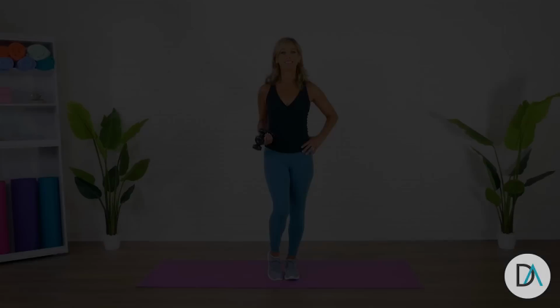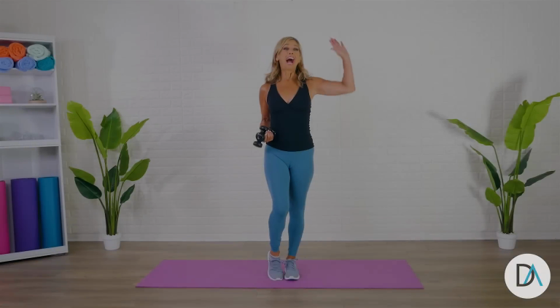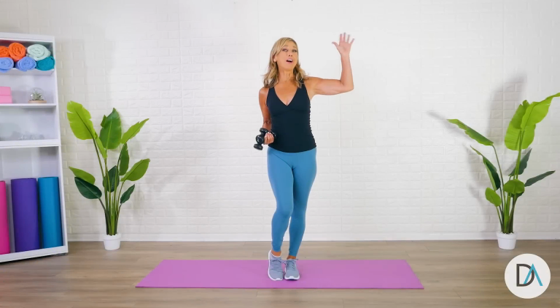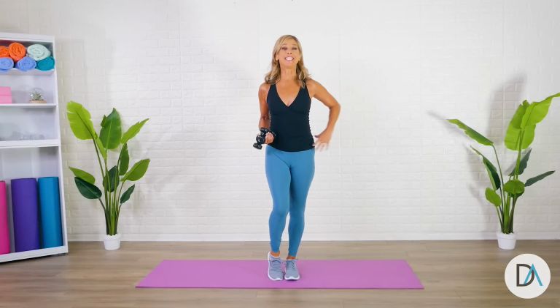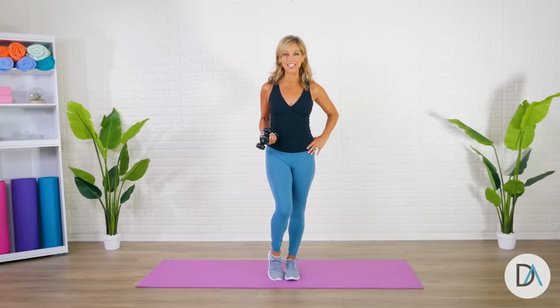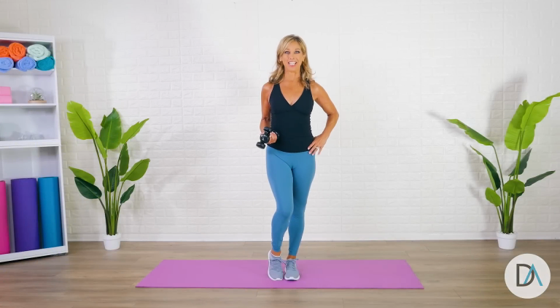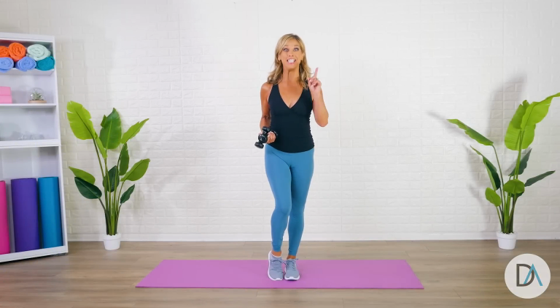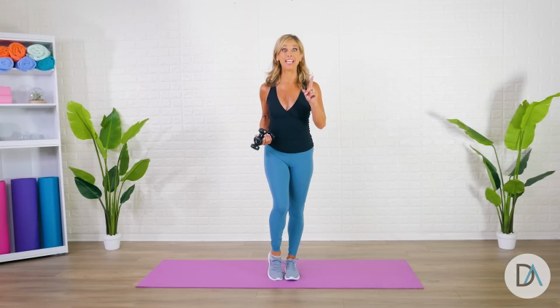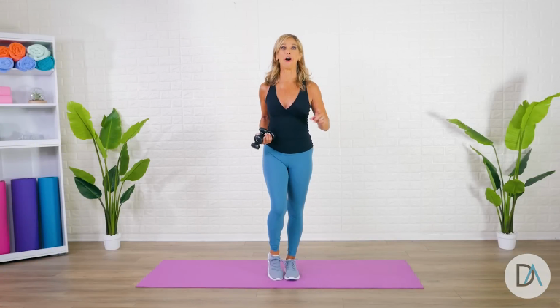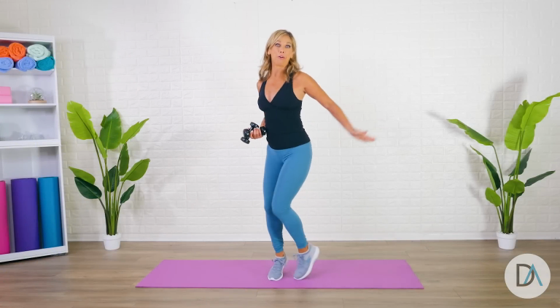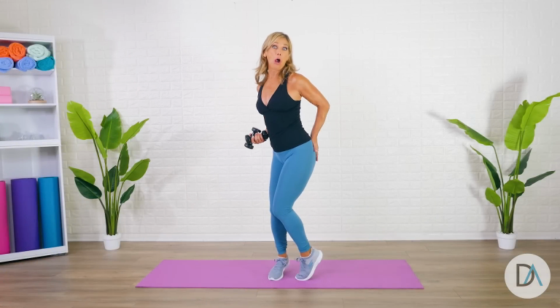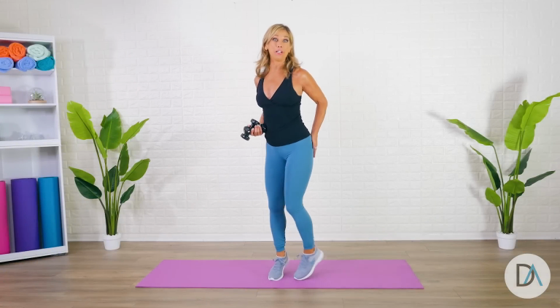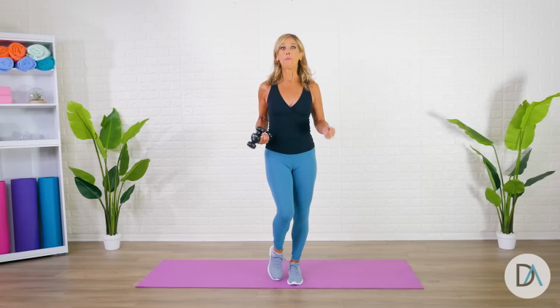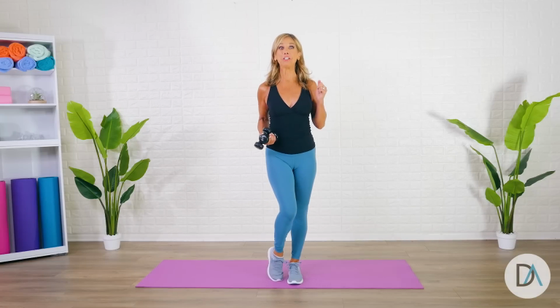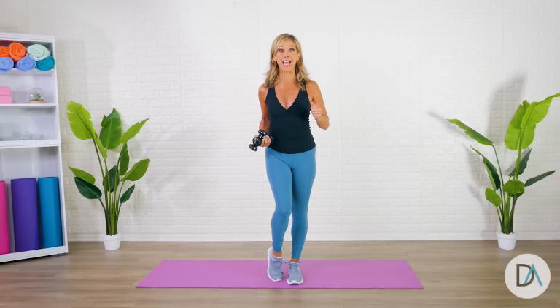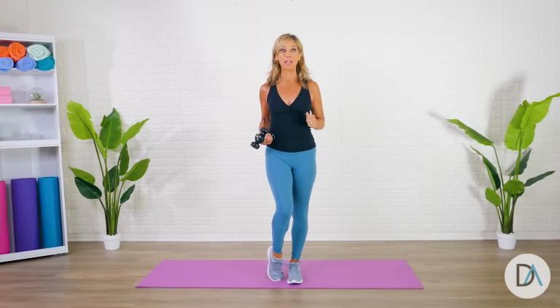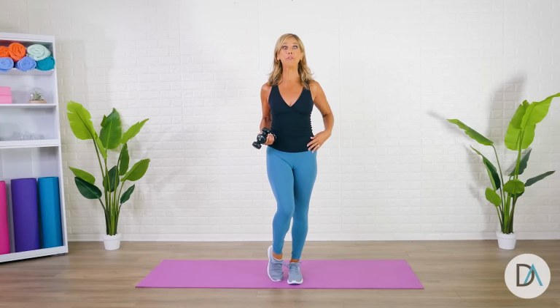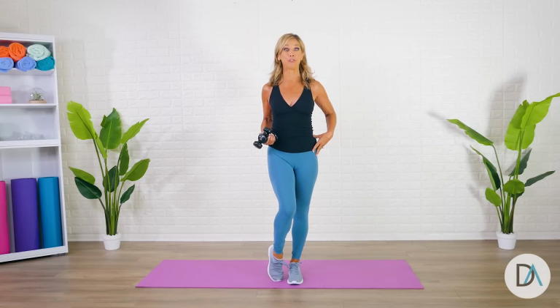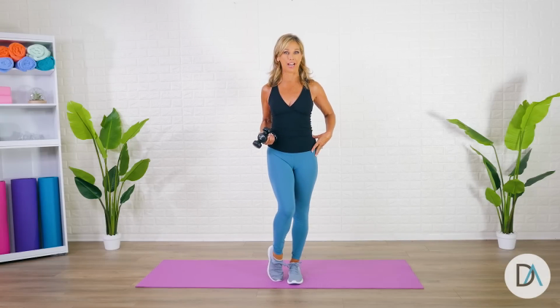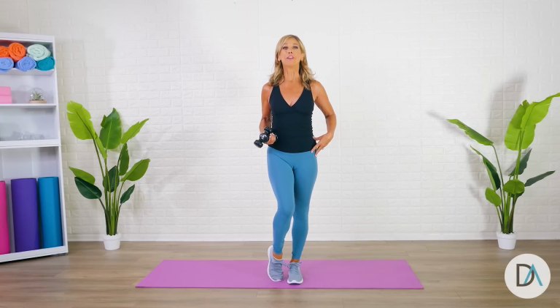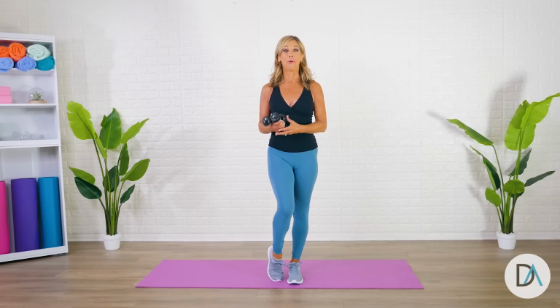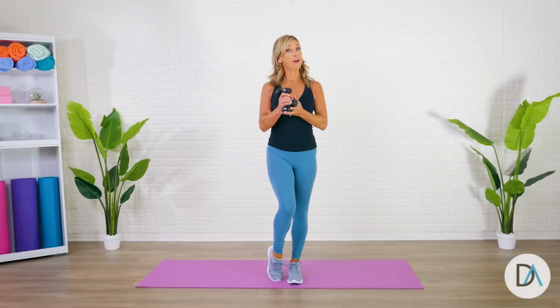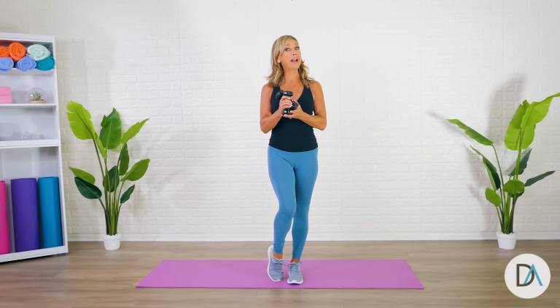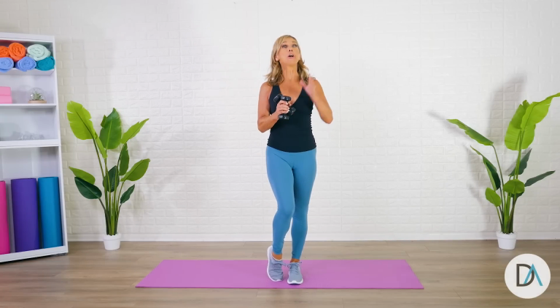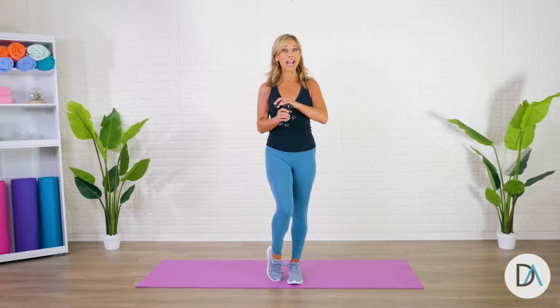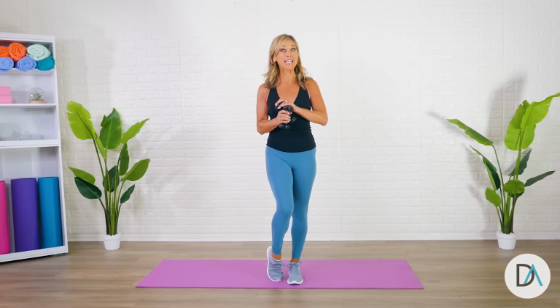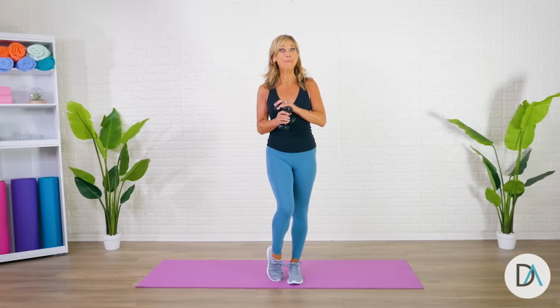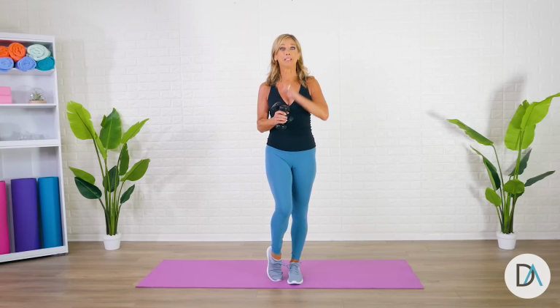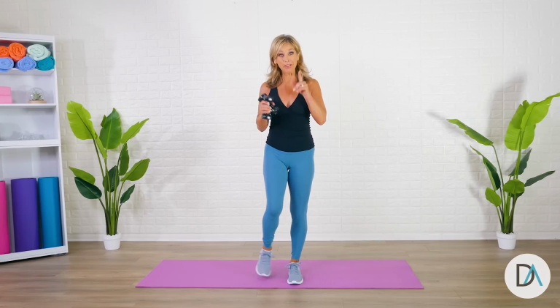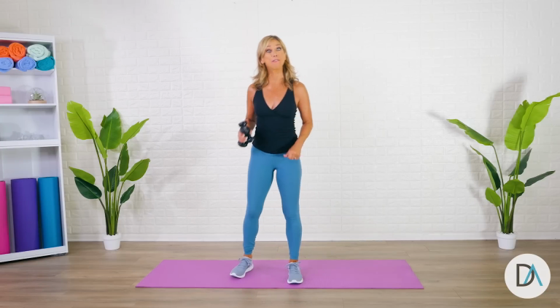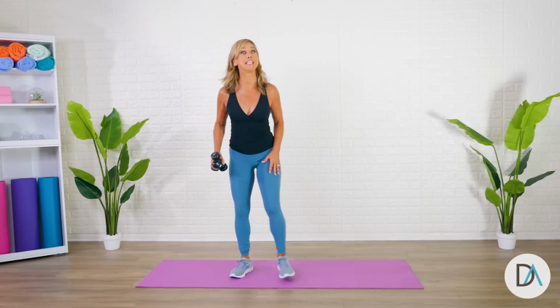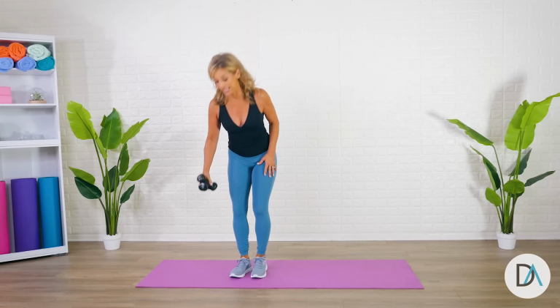Hi everyone, it's Denise Austin. Today it's all about our booty. We're going to do a 10-minute booty lifter workout. So if you have weights, go ahead and get them, place them on the ground. Let's begin.